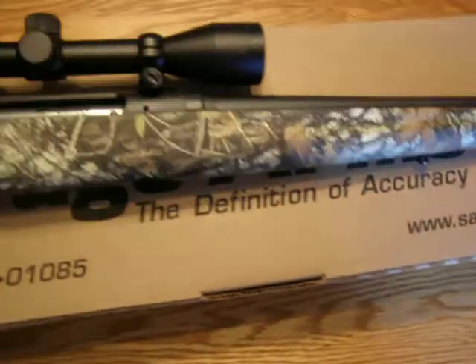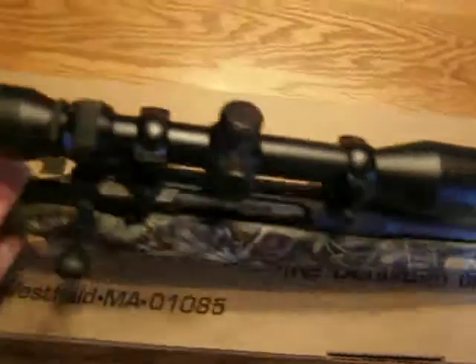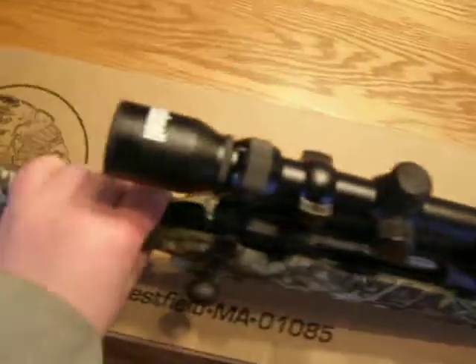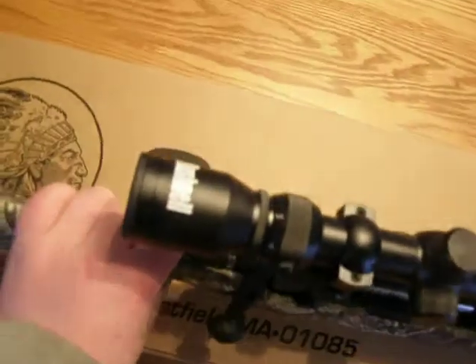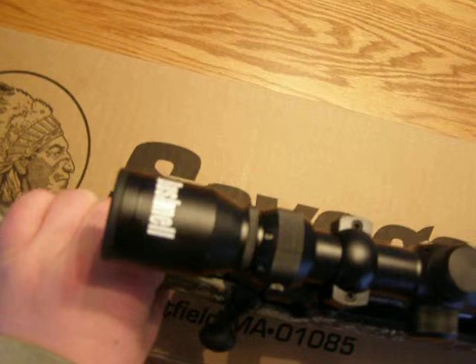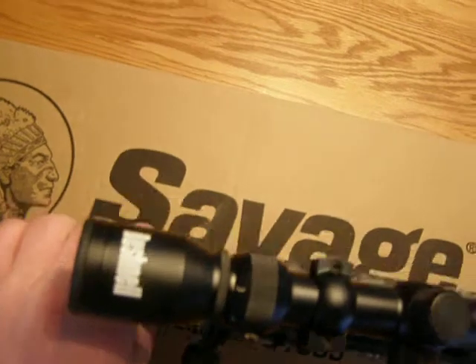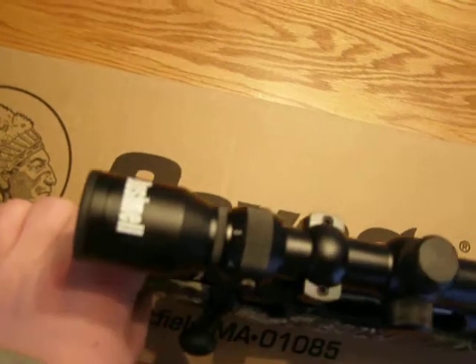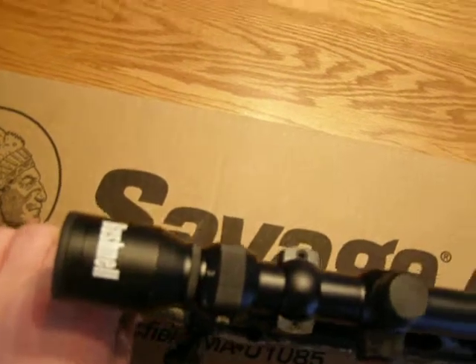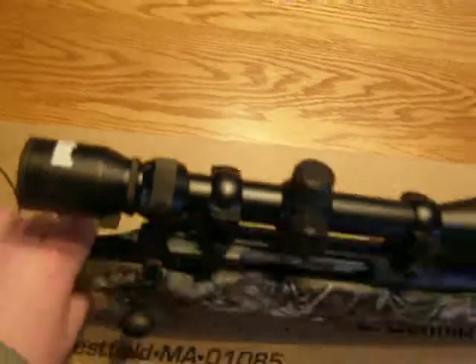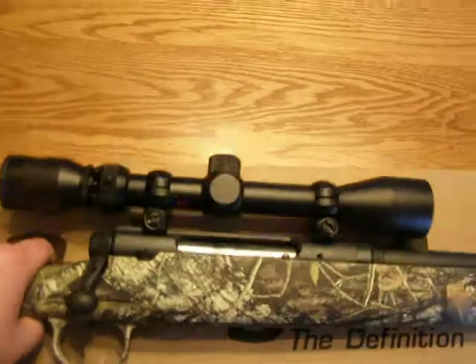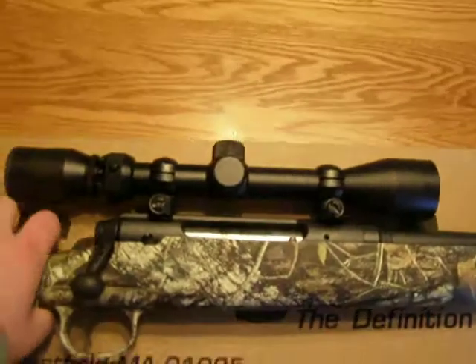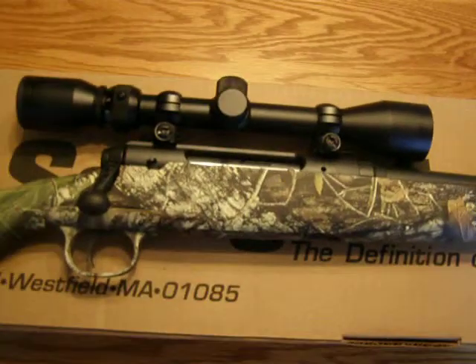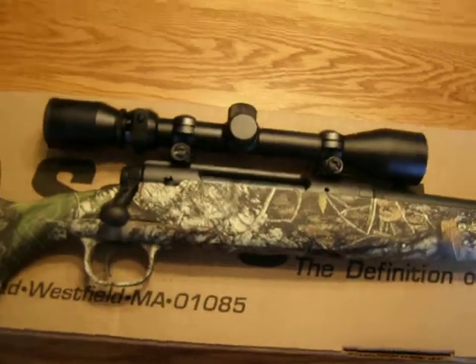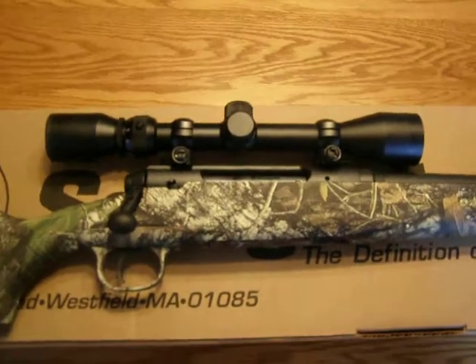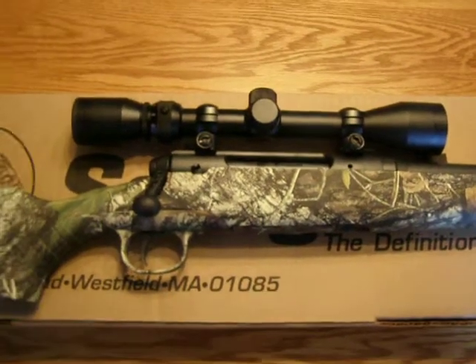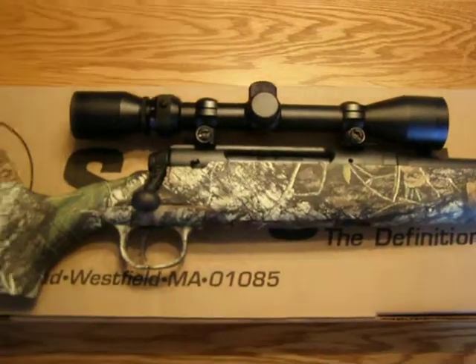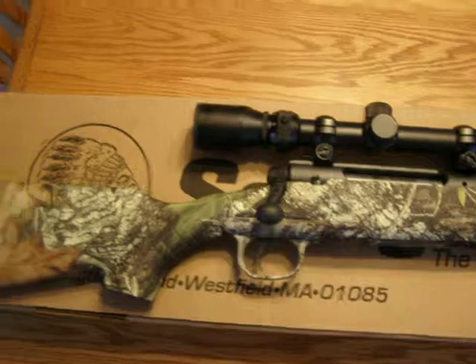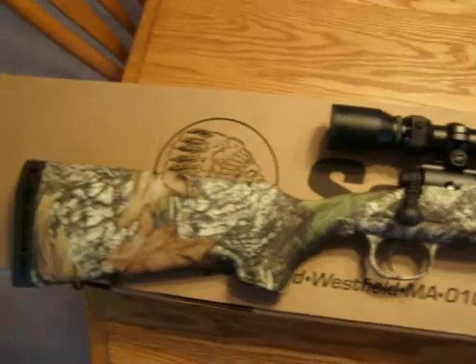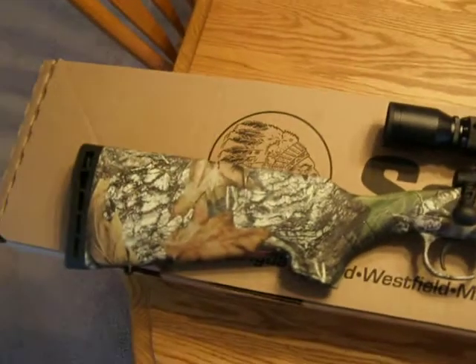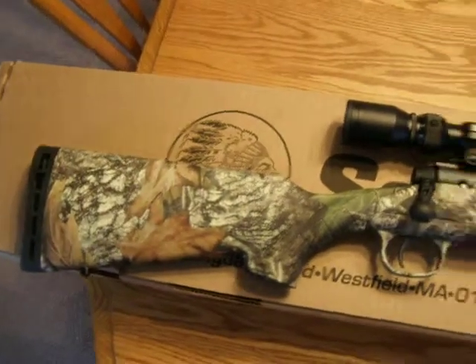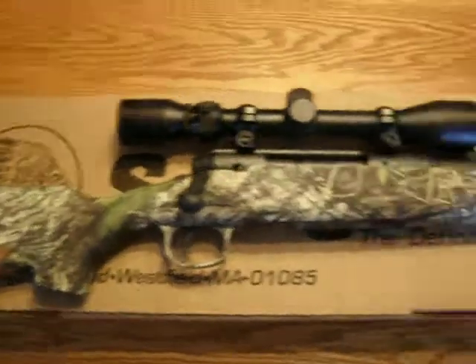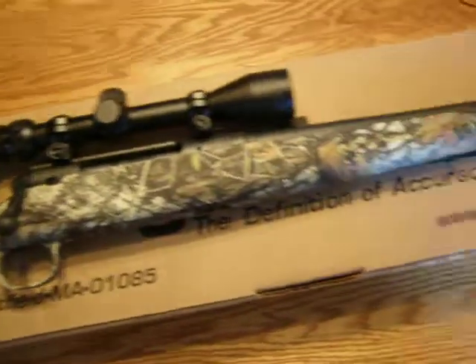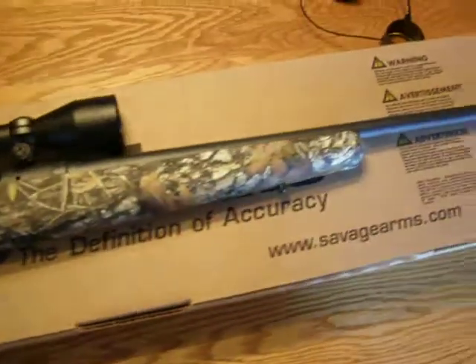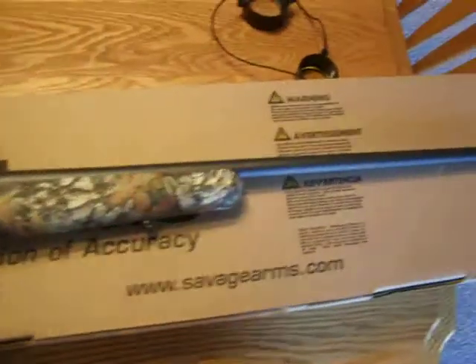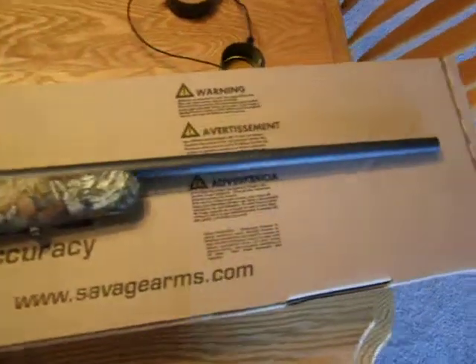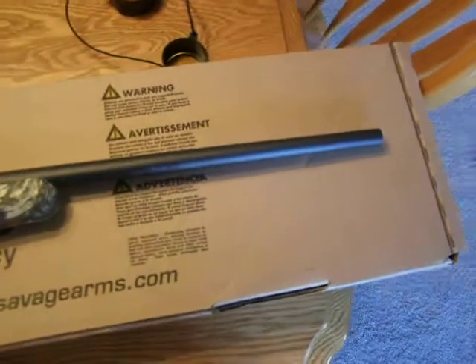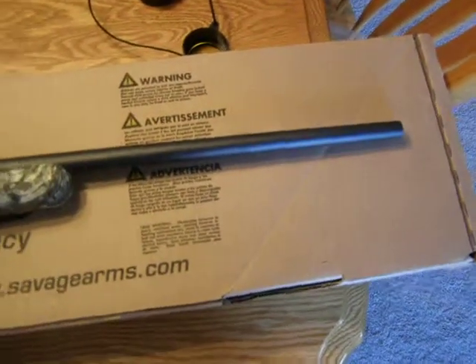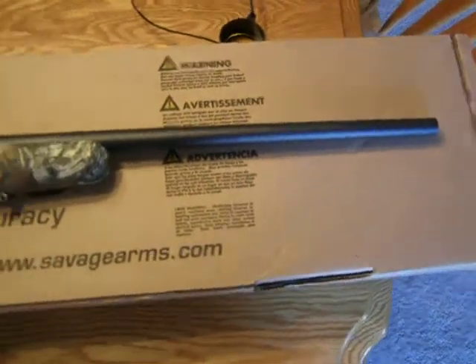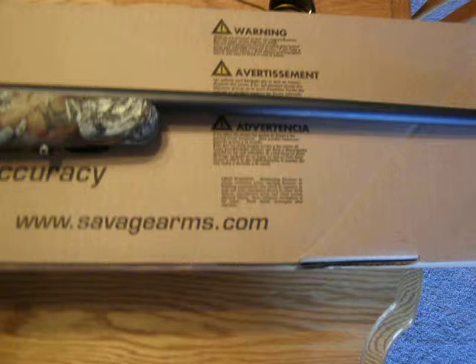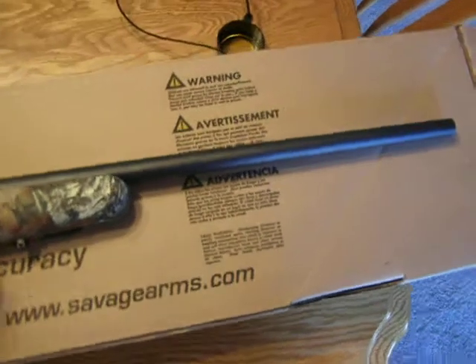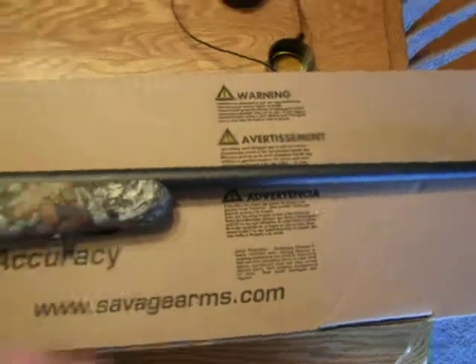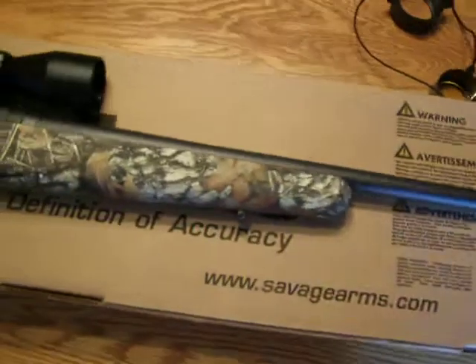Mine came with a Bushnell 3-29x40 scope. It's obviously not the best thing in the world but it'll get the job done. I'll probably keep that the first year or so, just so I can afford to buy a Burris or something like that.